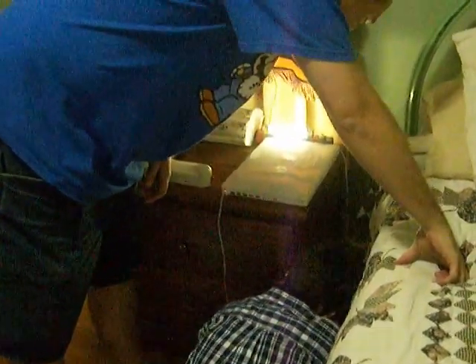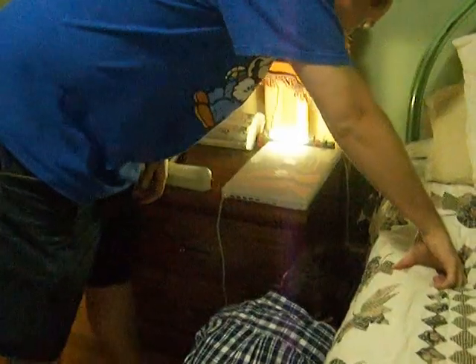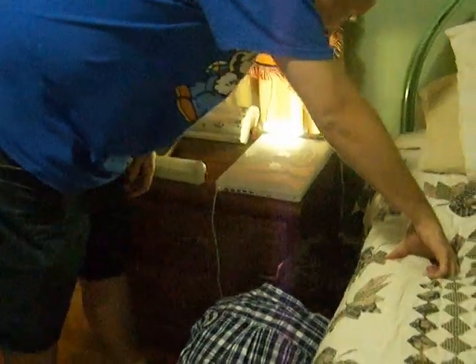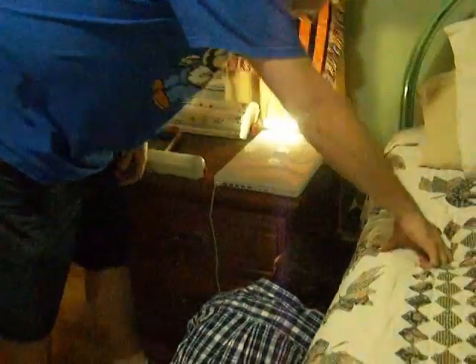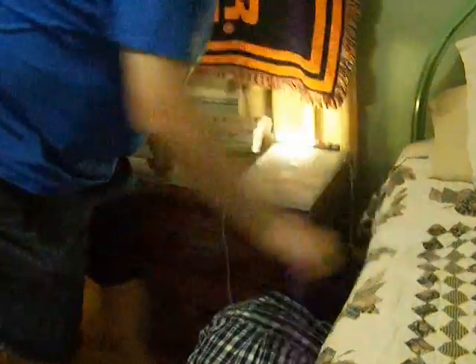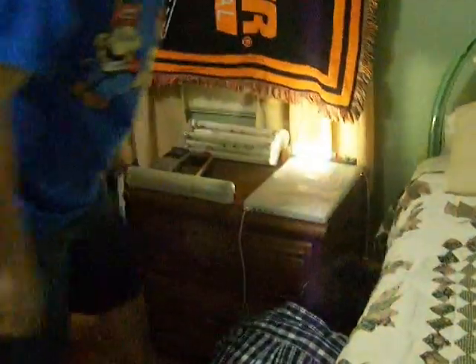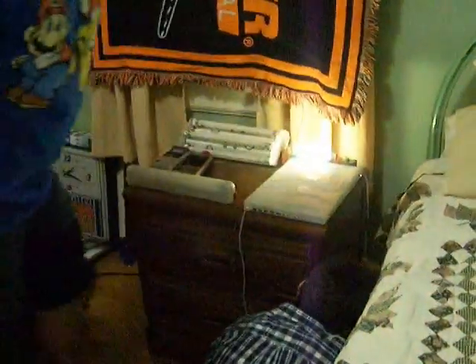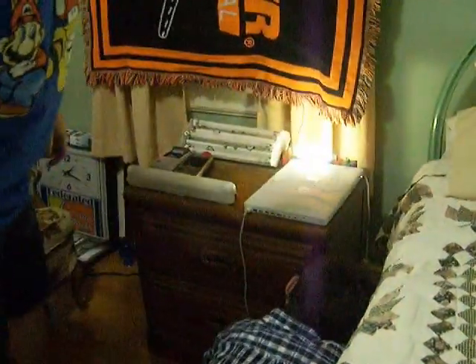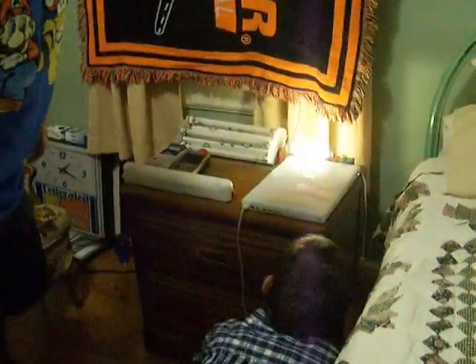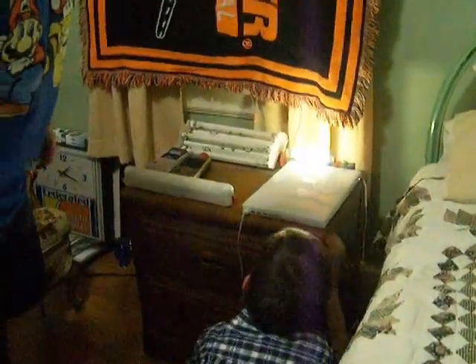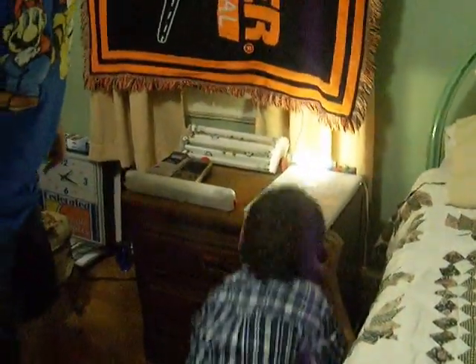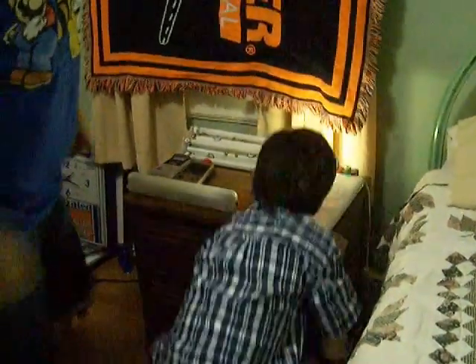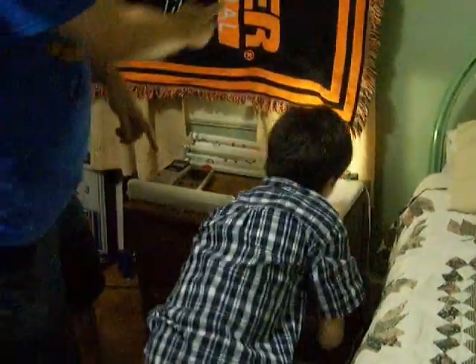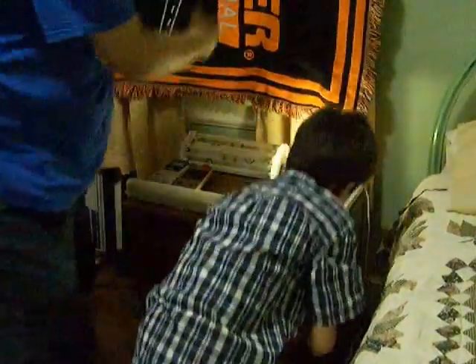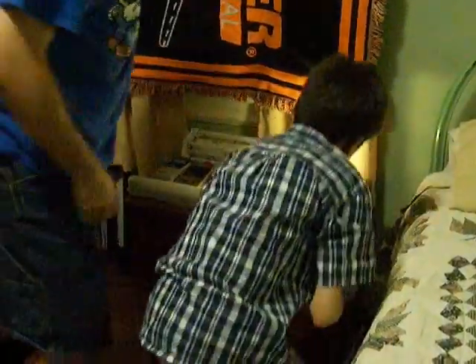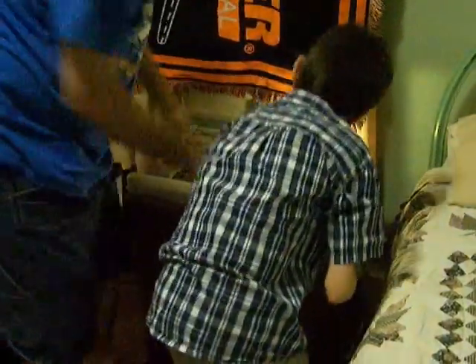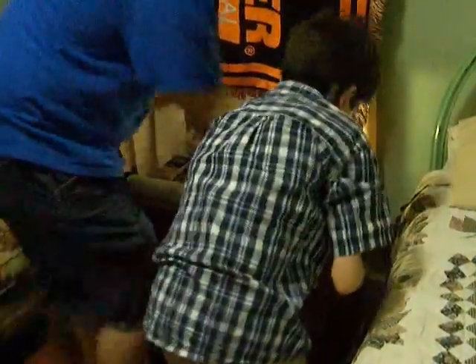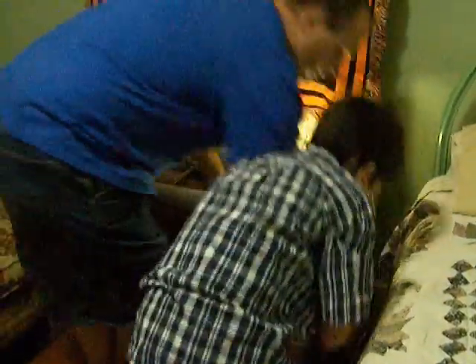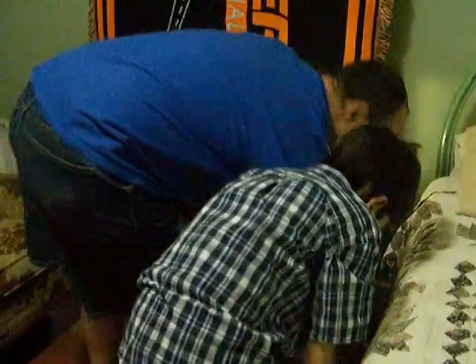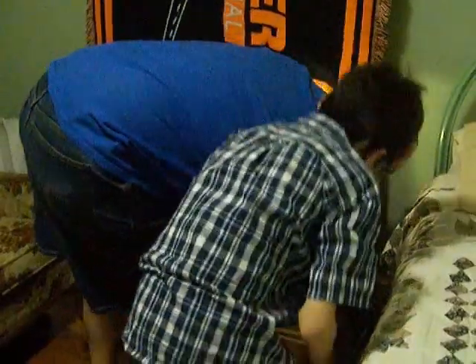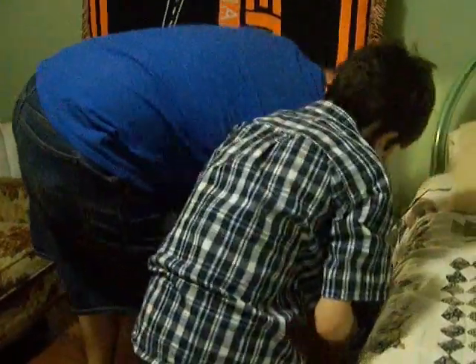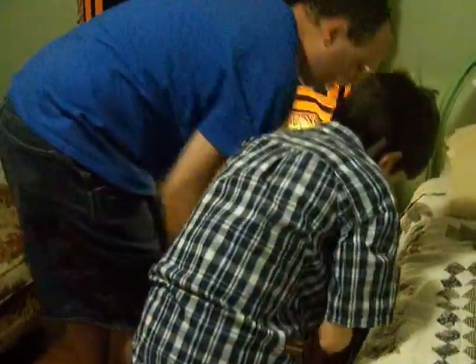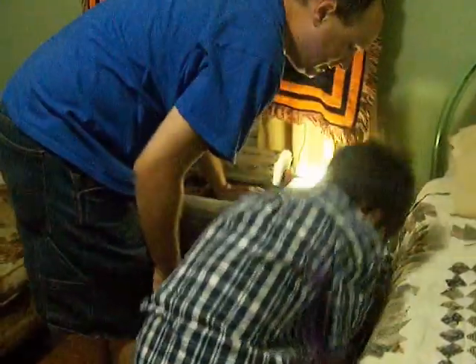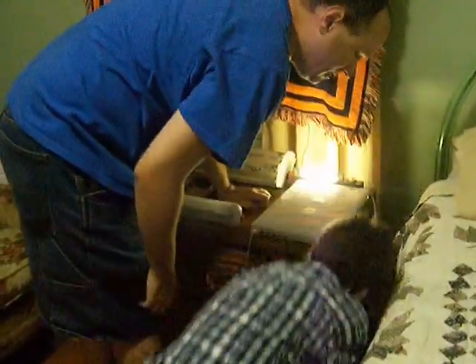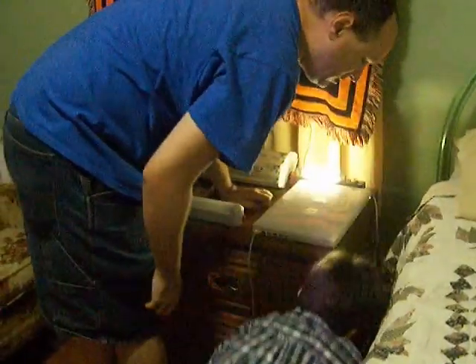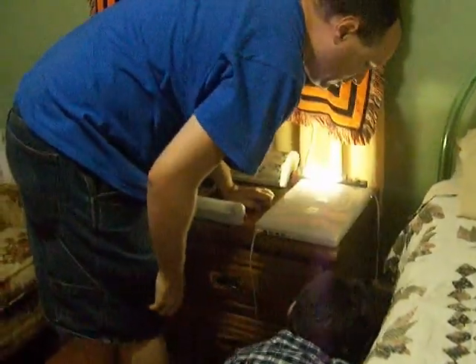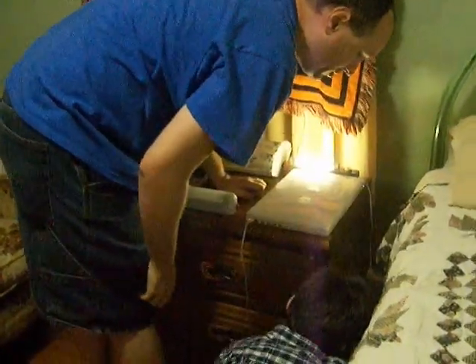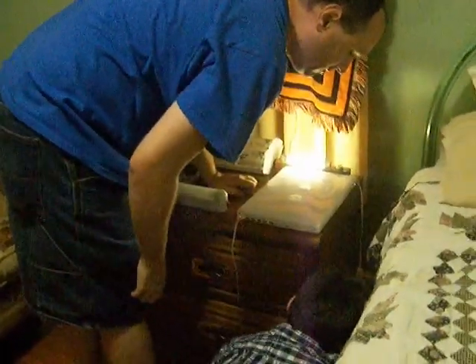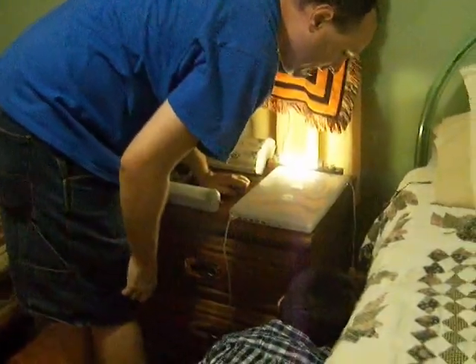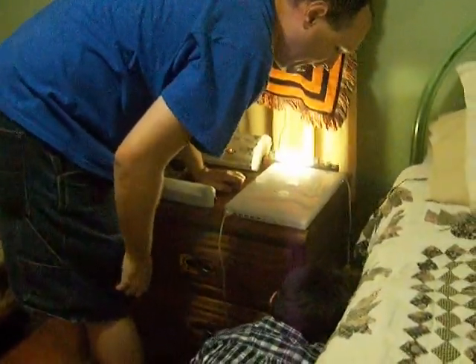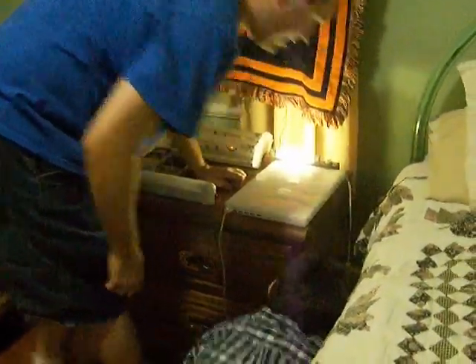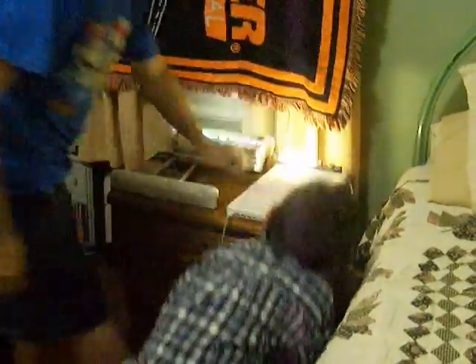Turn that on. No, you didn't turn it — you've got to push it up. Push the switch that way. Push it toward the — push the switch. Yeah, there you go. It's on.